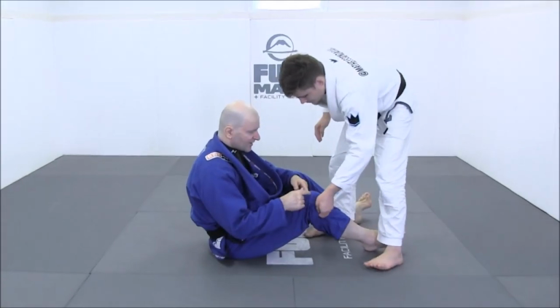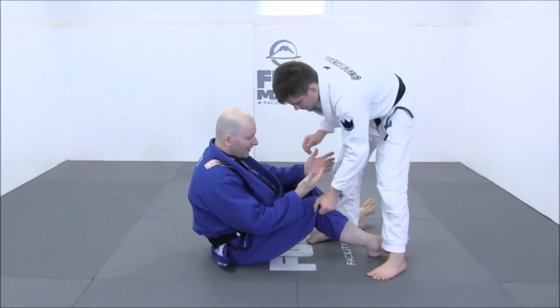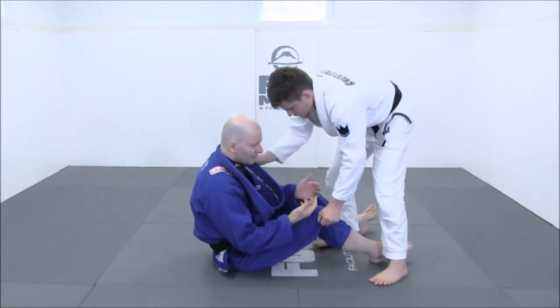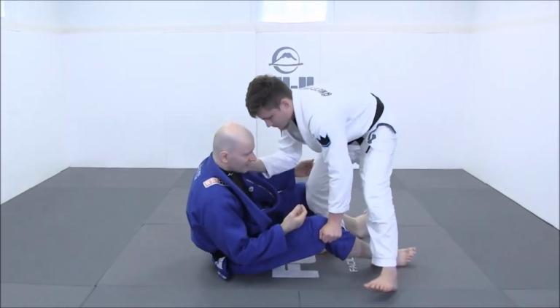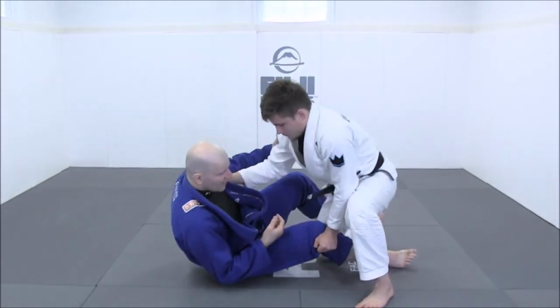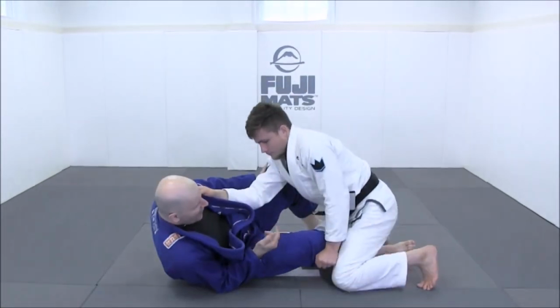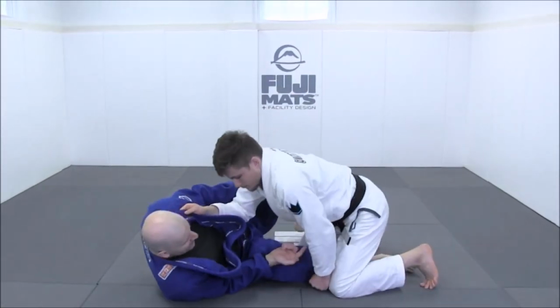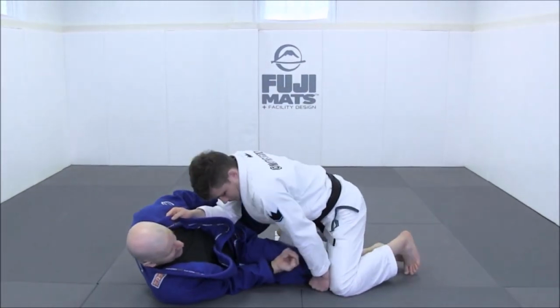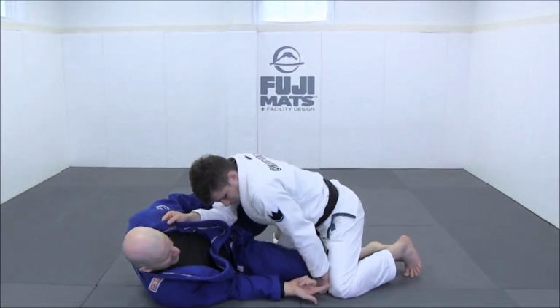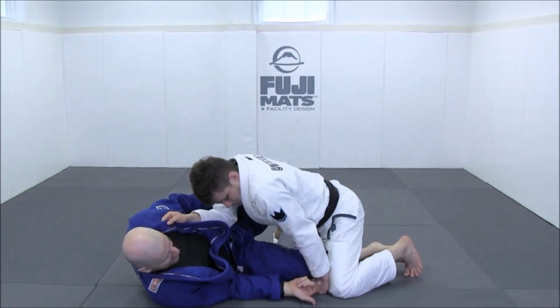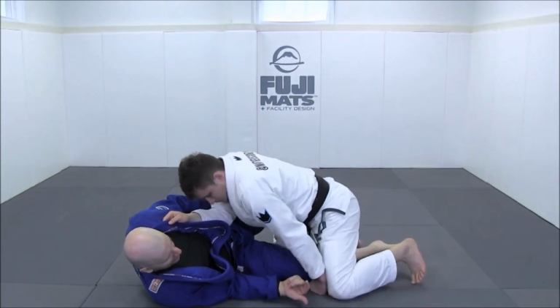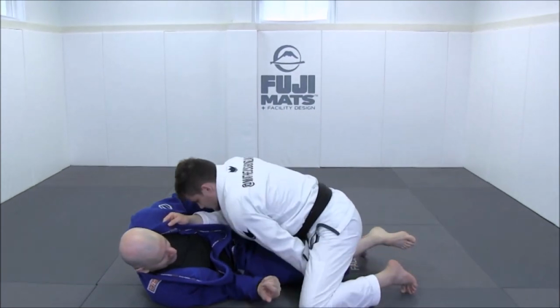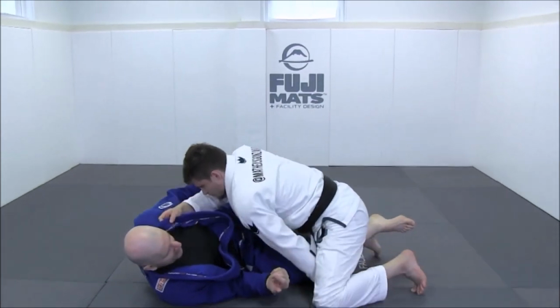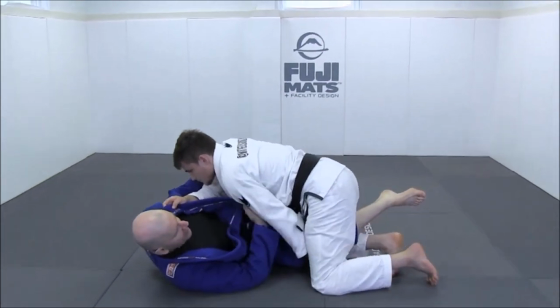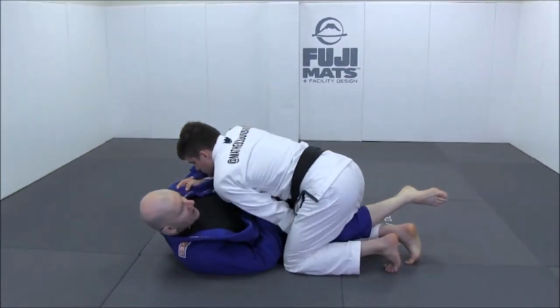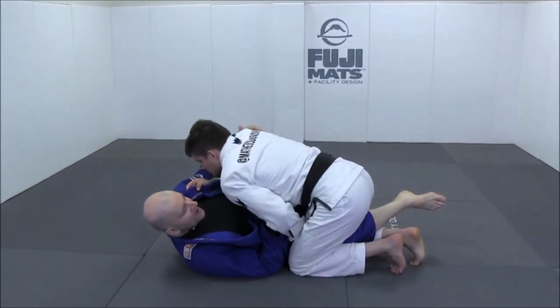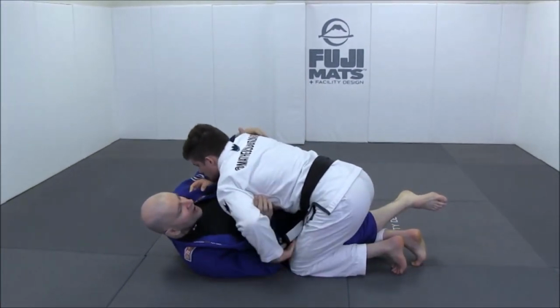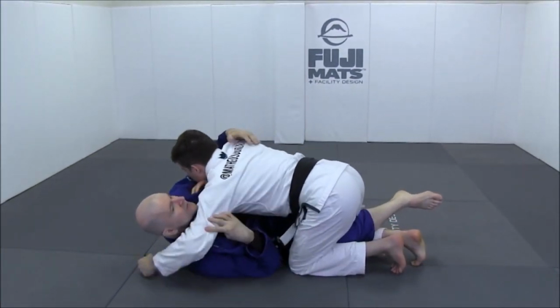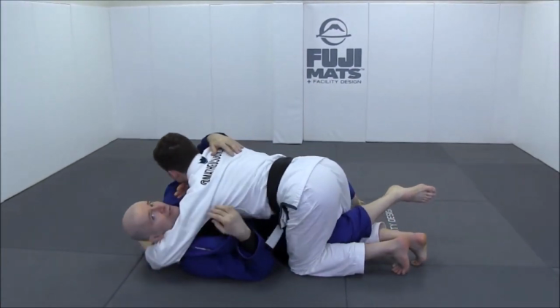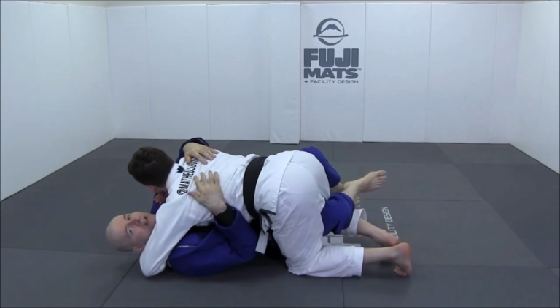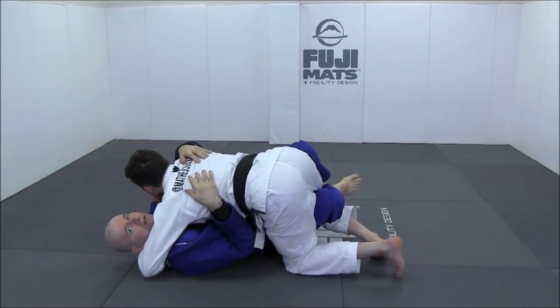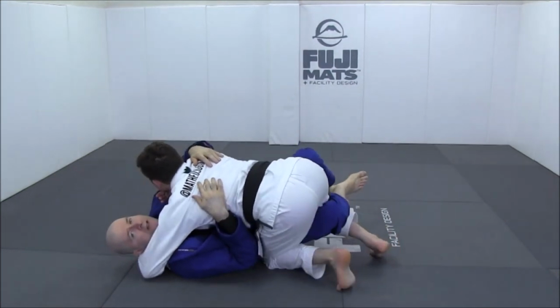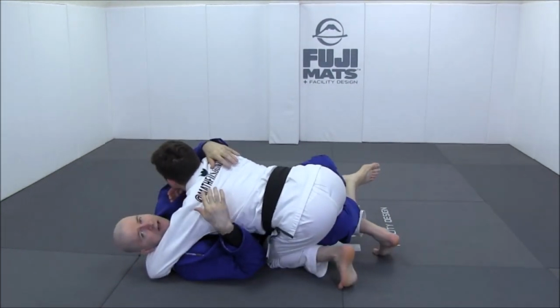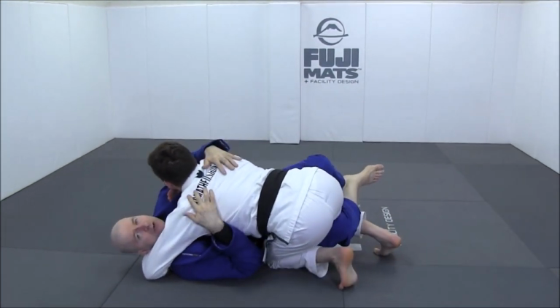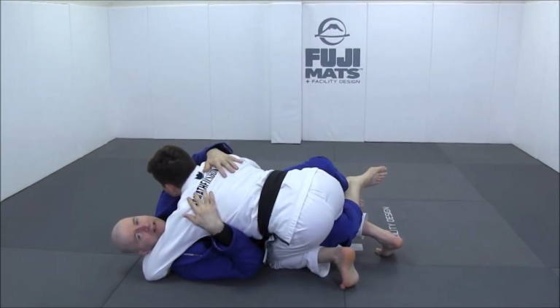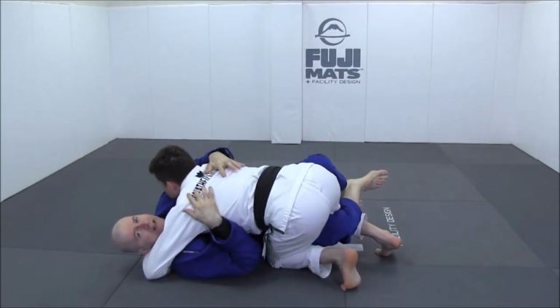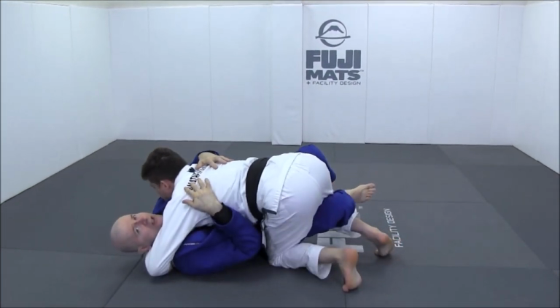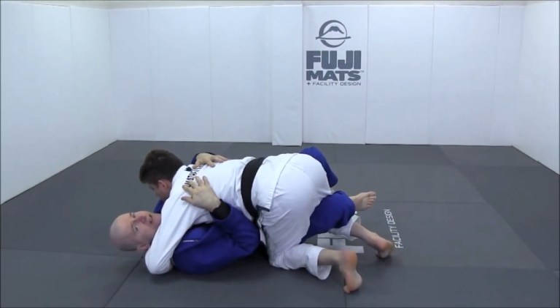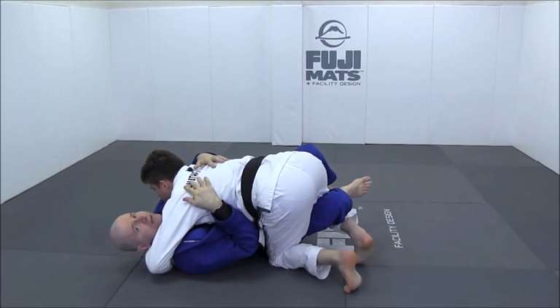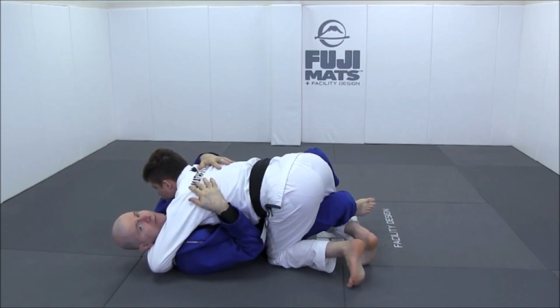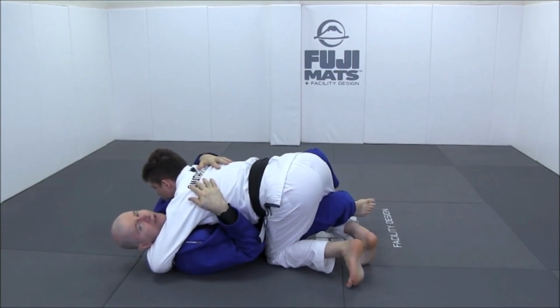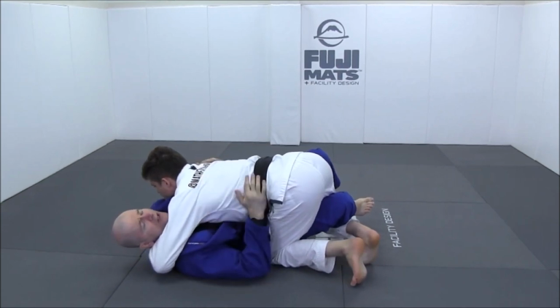Hi, this is Shadi and today I'm going to be discussing the concept of inside position. This is not something of John Danaher's invention, but nonetheless he is very vocal about it.